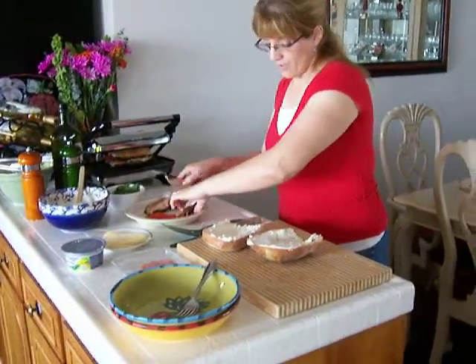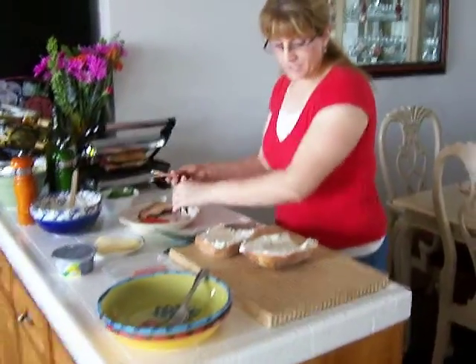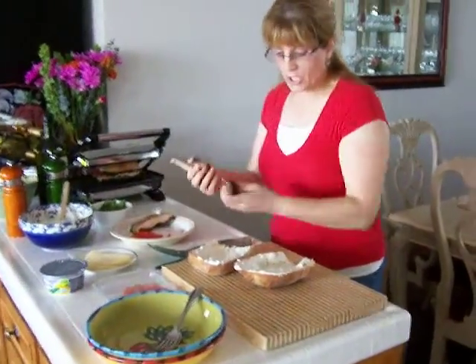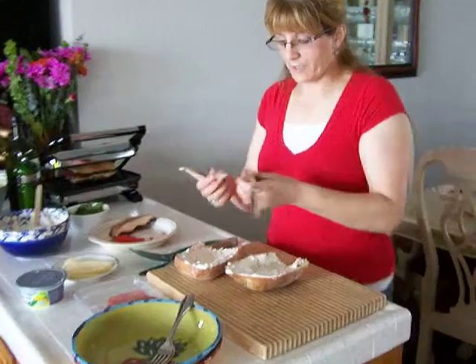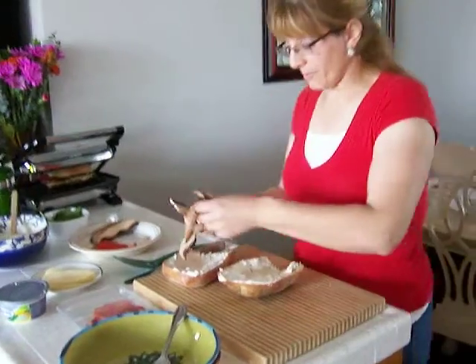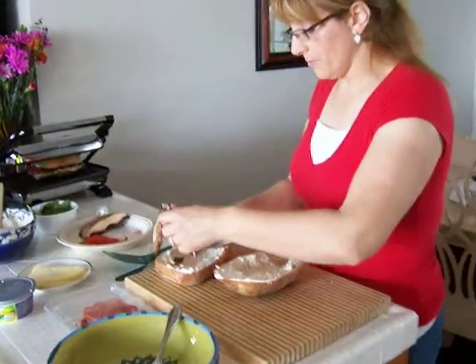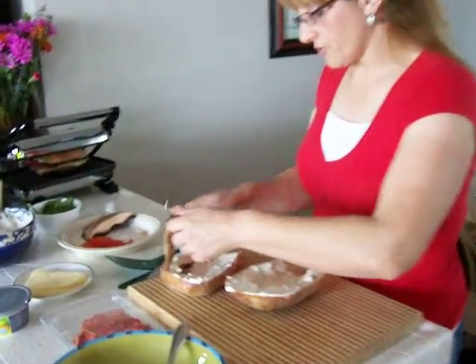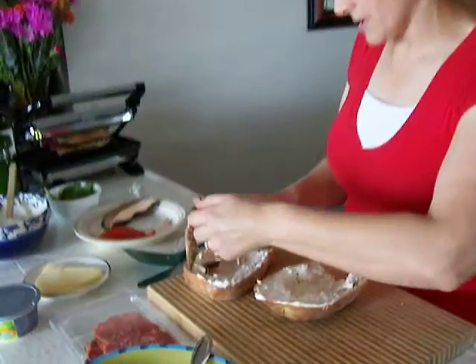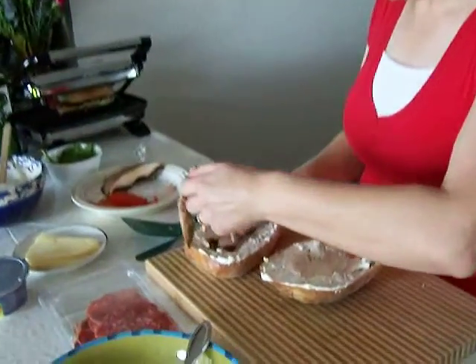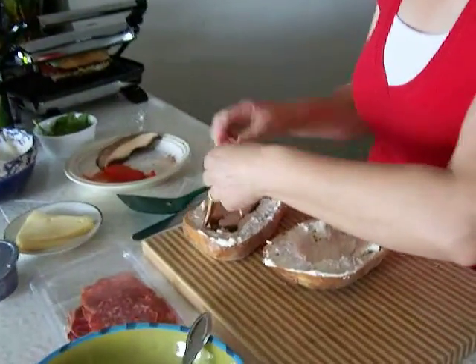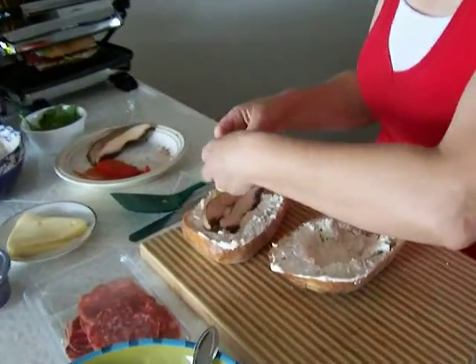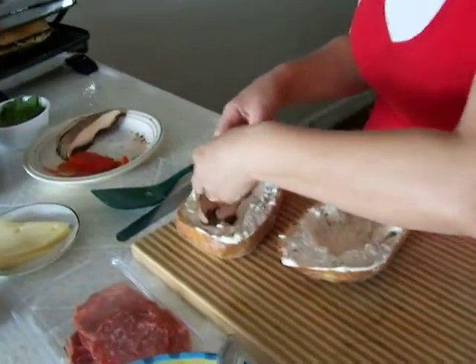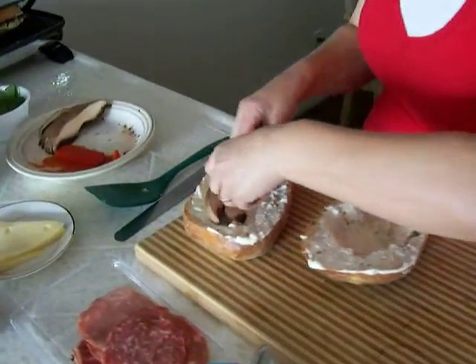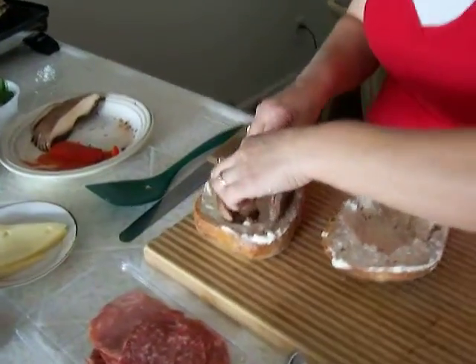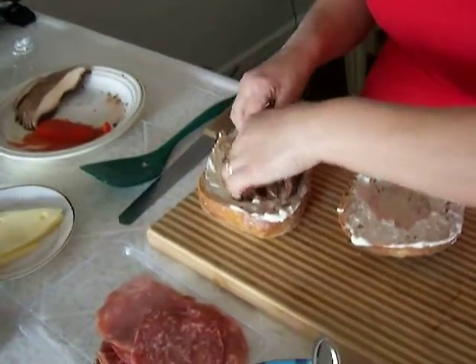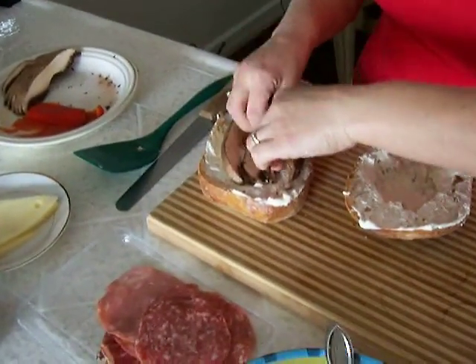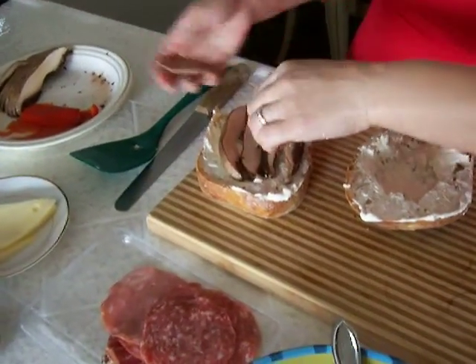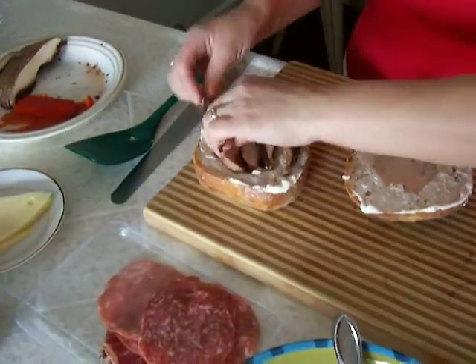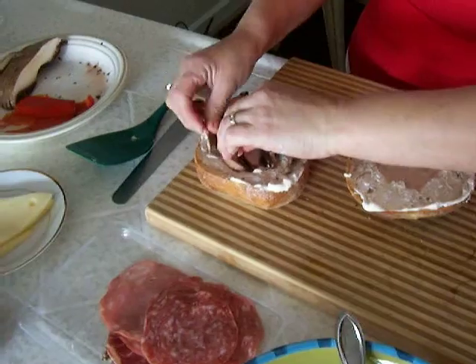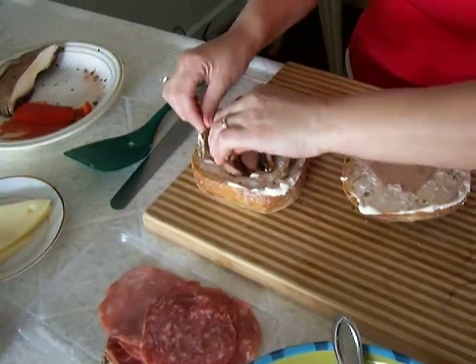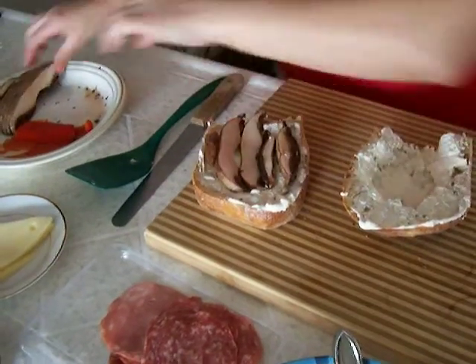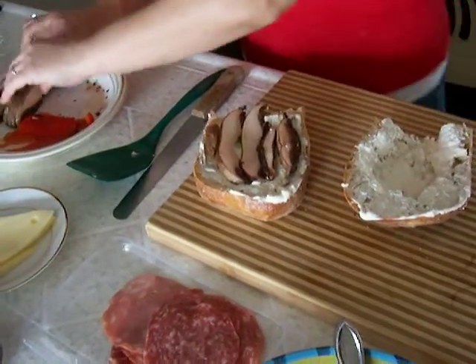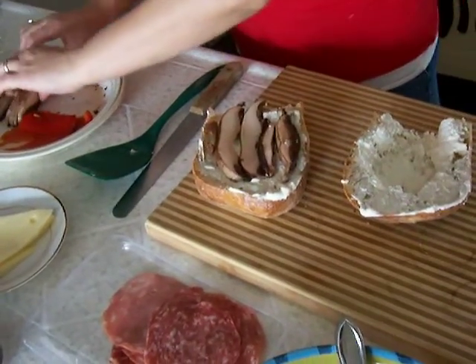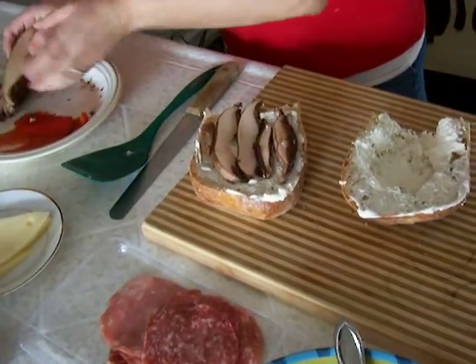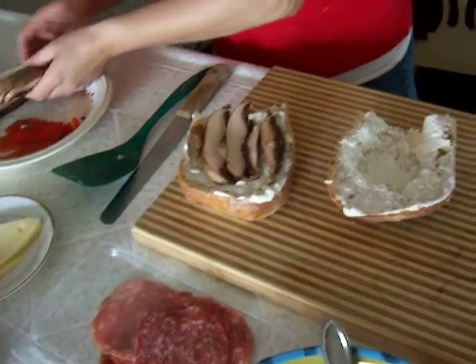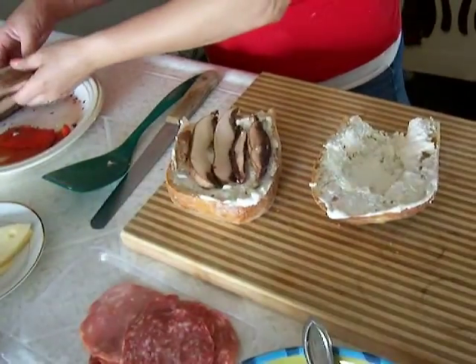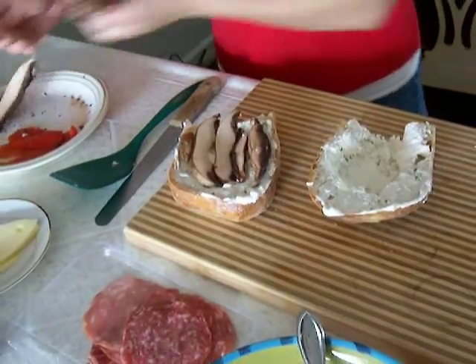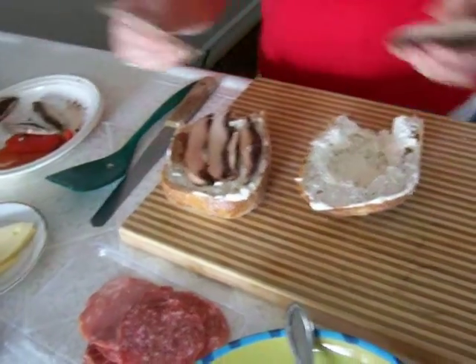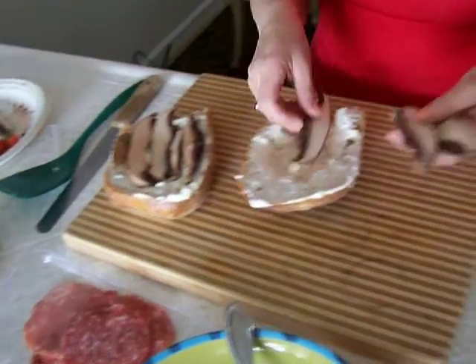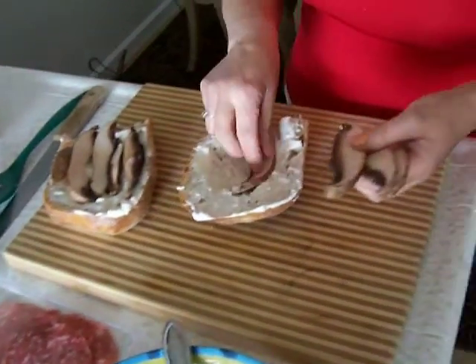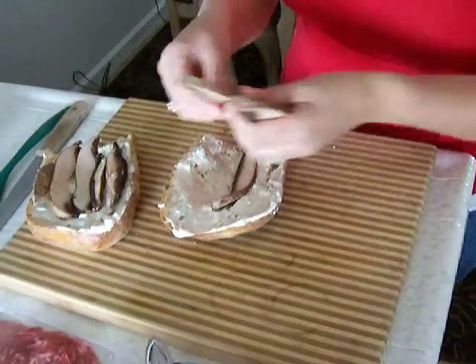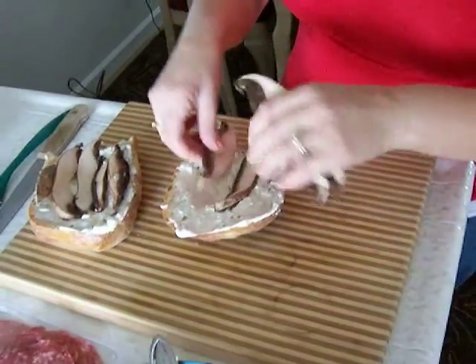So I'm going to start with the portobello mushroom. That's why you kind of want to make a little cavity, so everything can fit, and I put it on both sides.